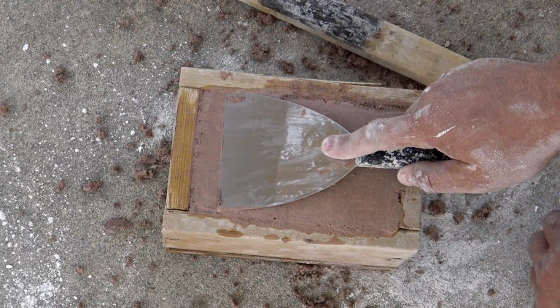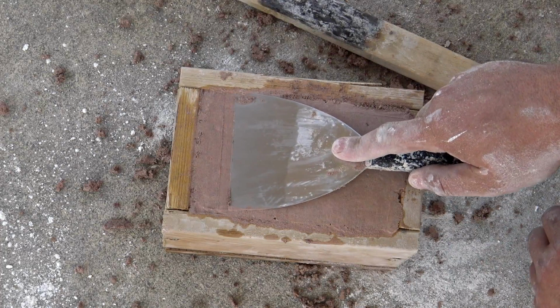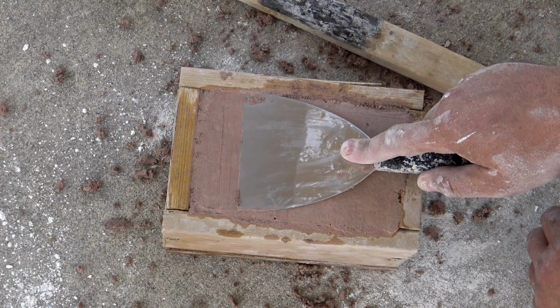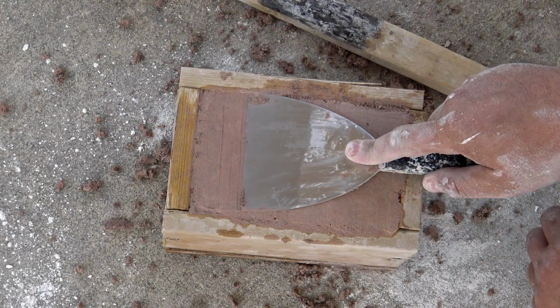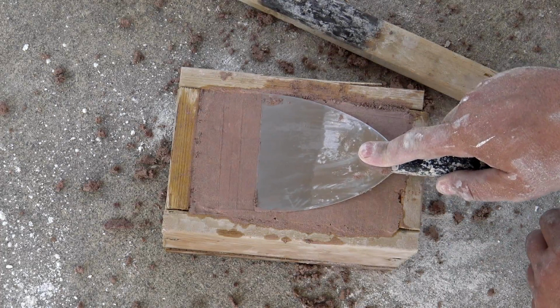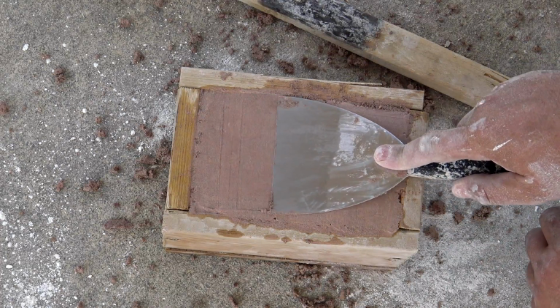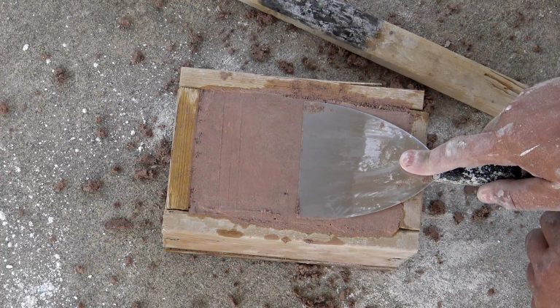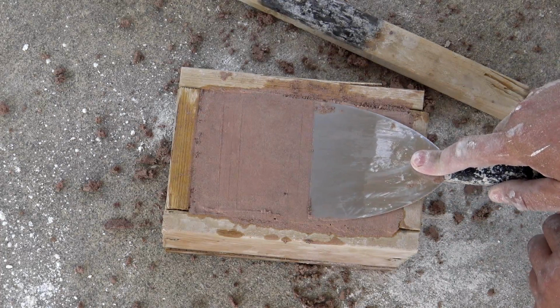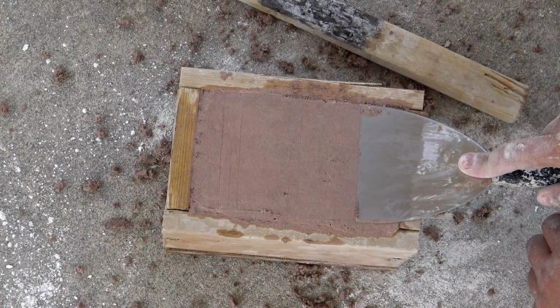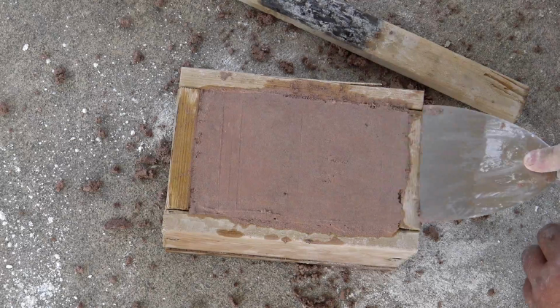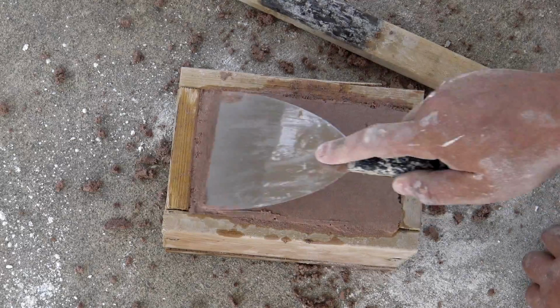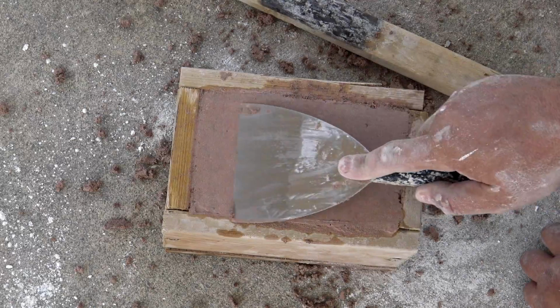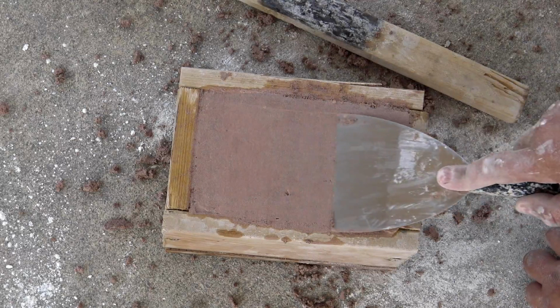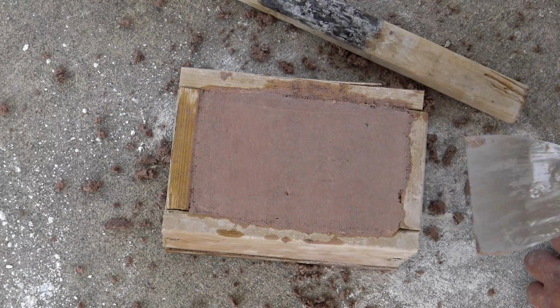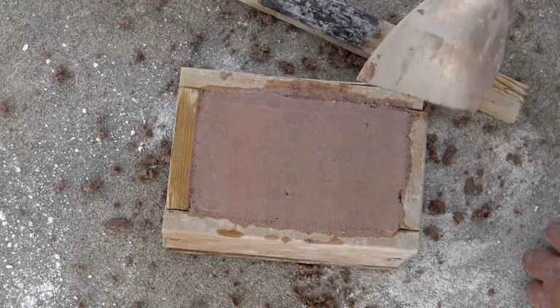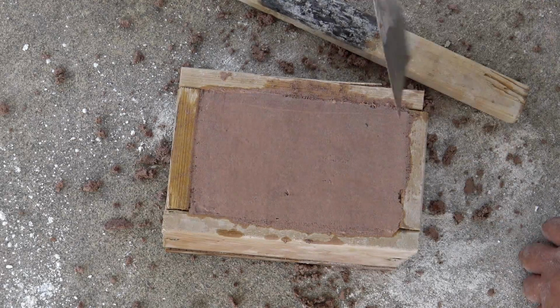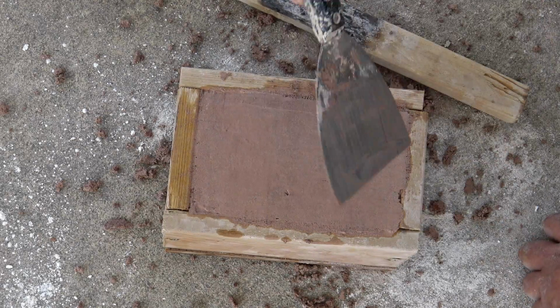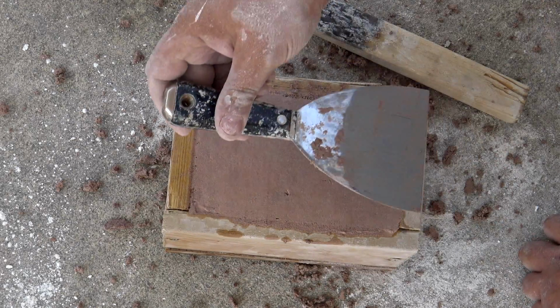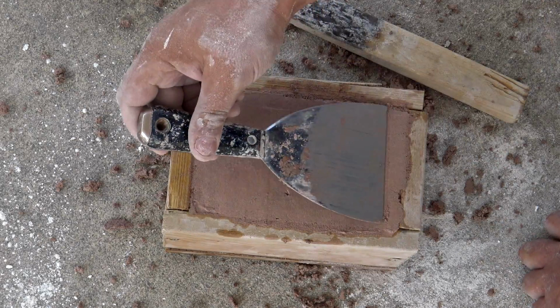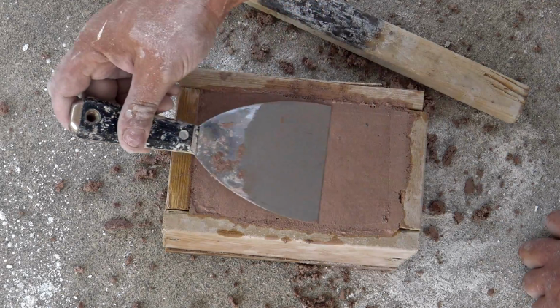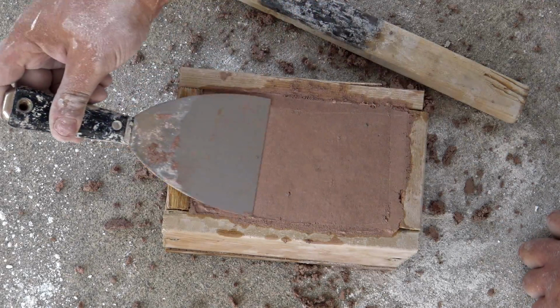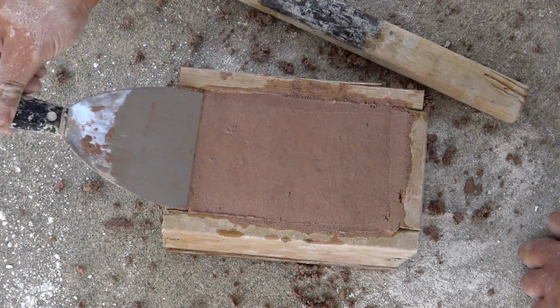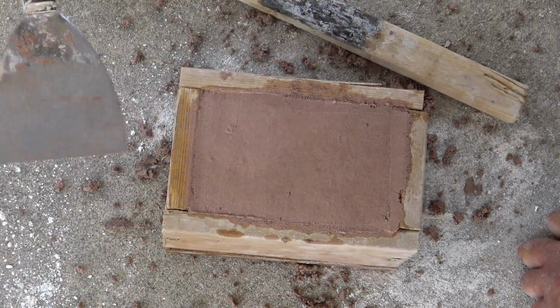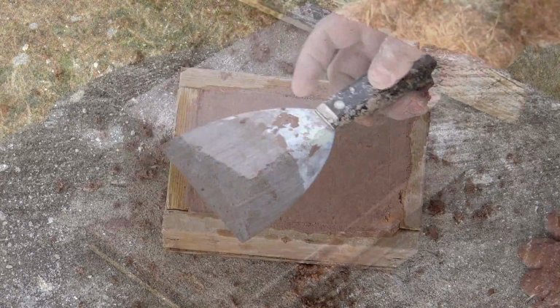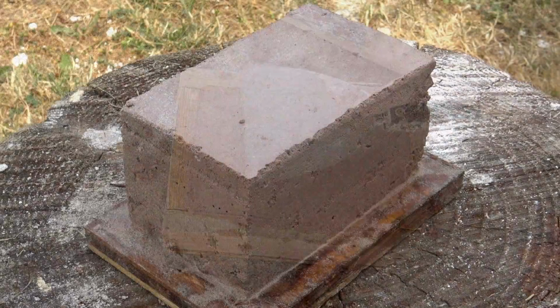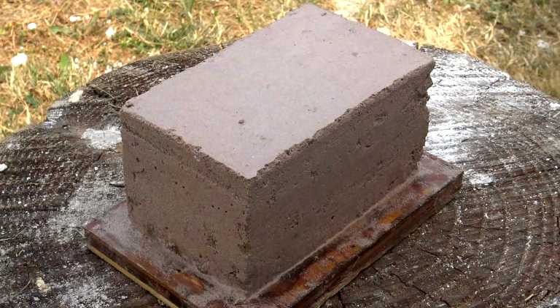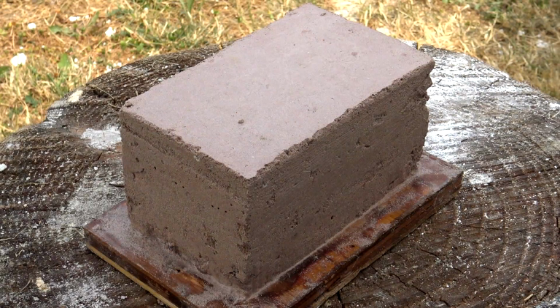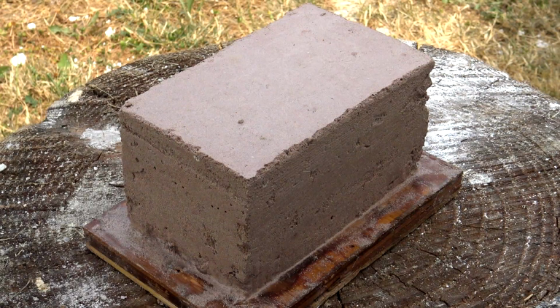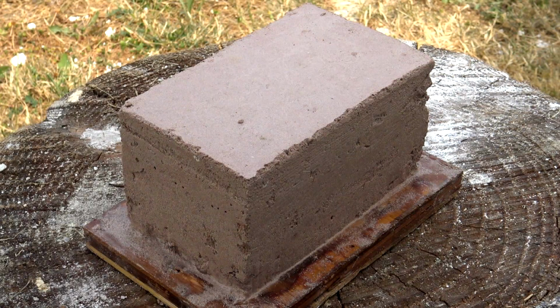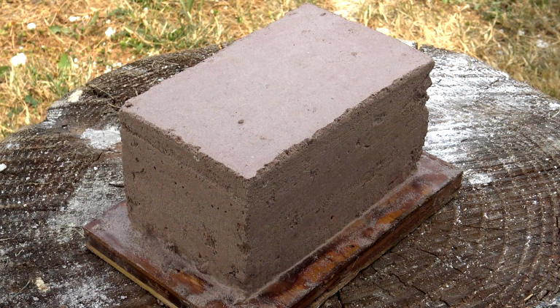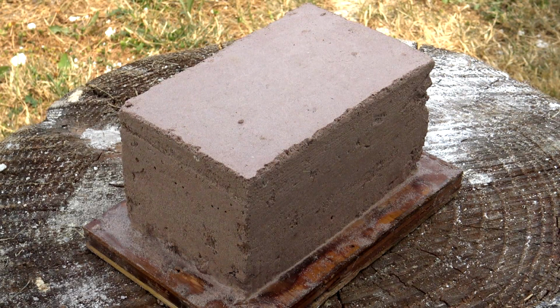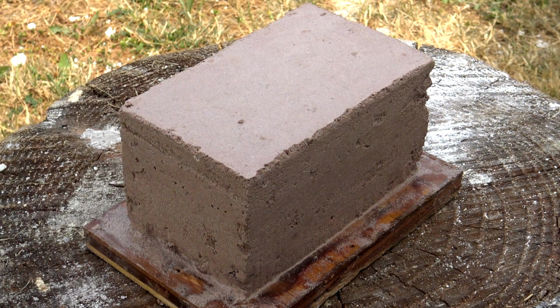And now for the million dollar question: how long do I leave it inside the form? This one I left for seven days. I stripped the form off, and lo and behold — there you go, Corporalcrete.